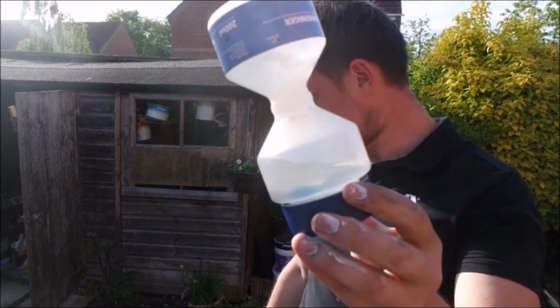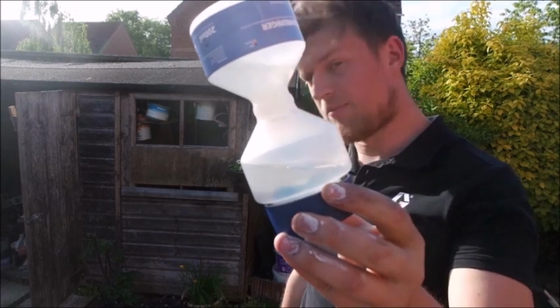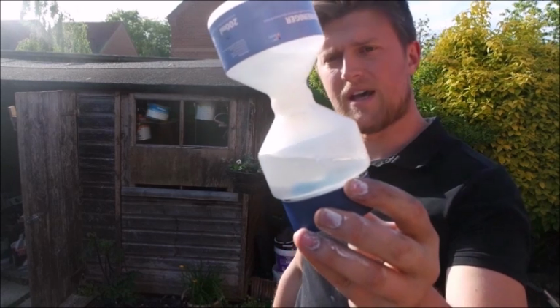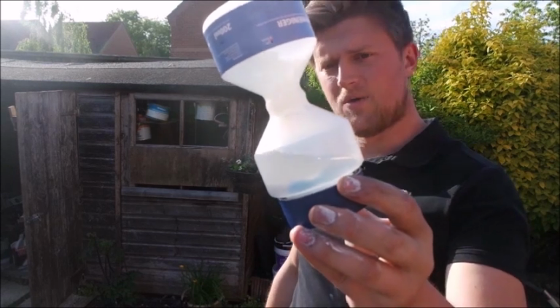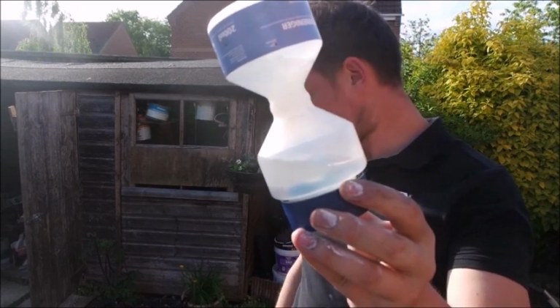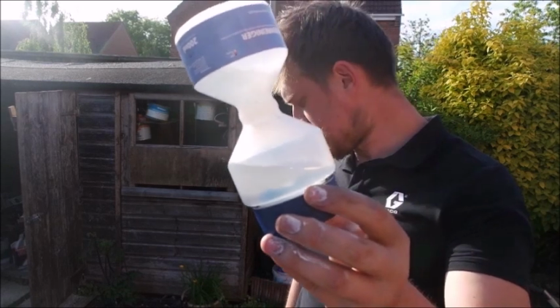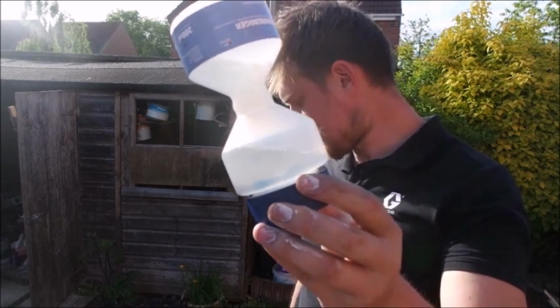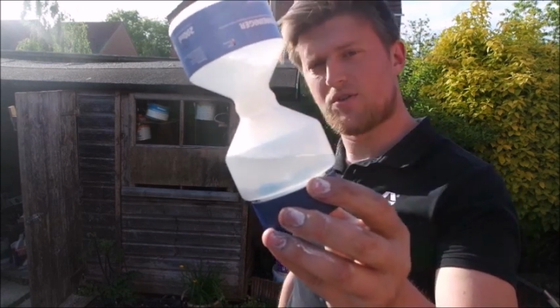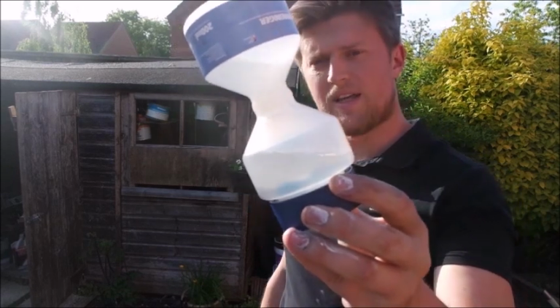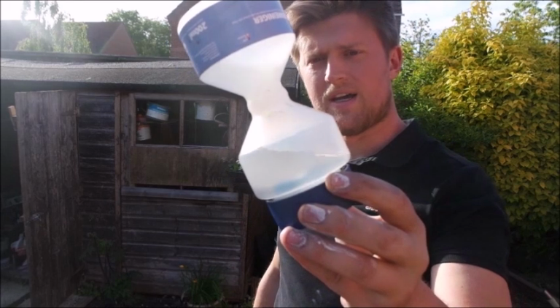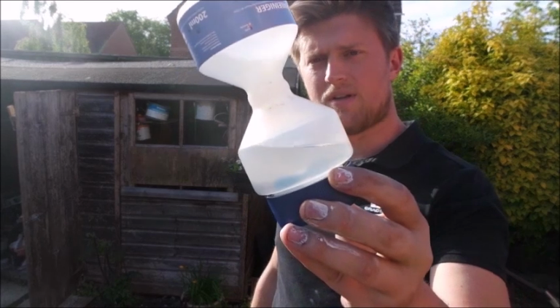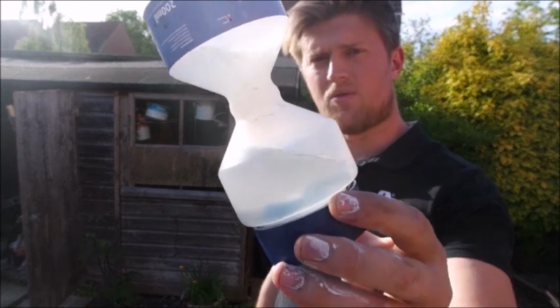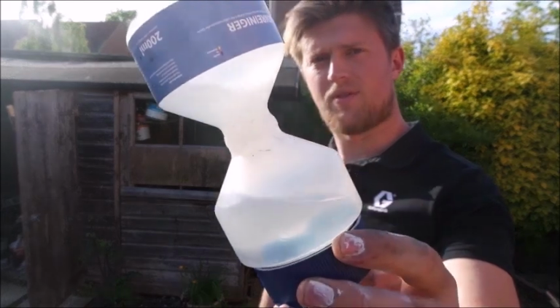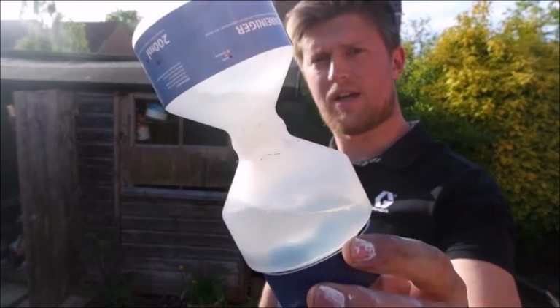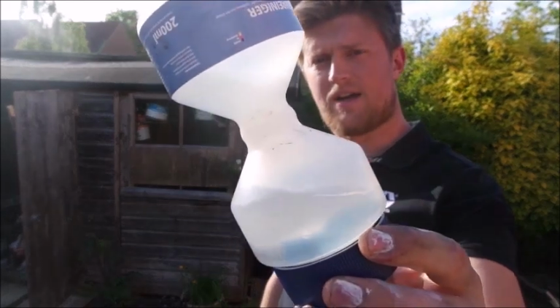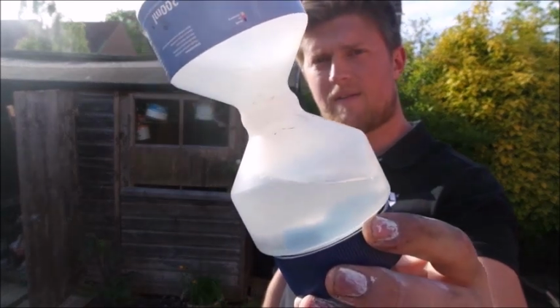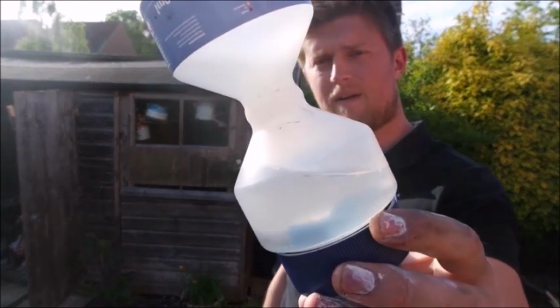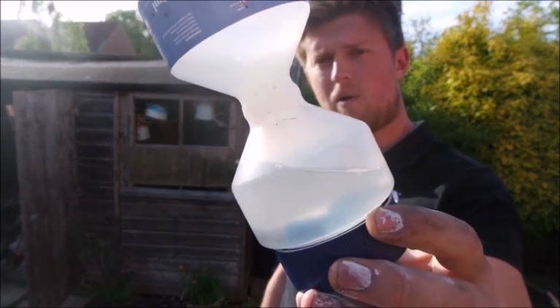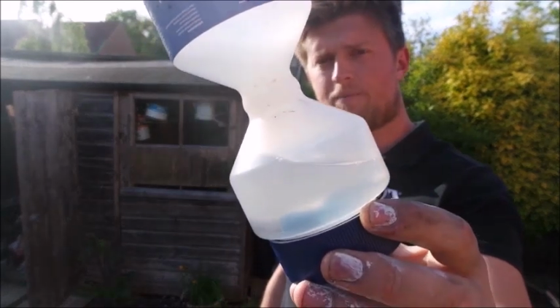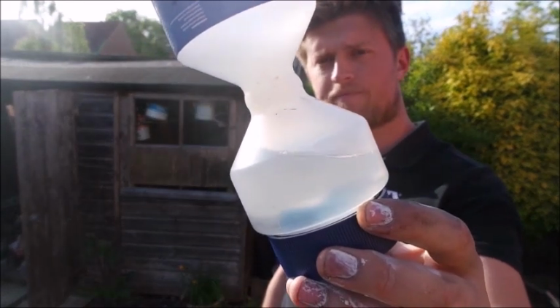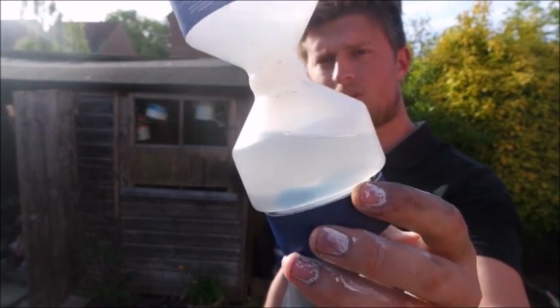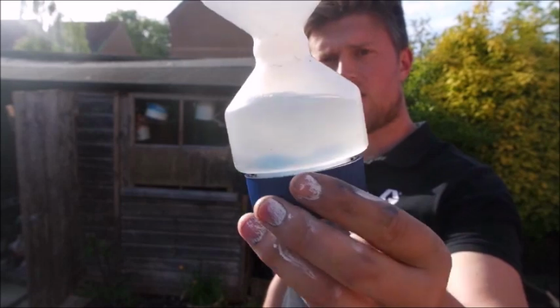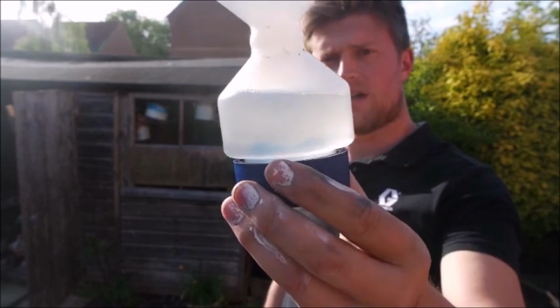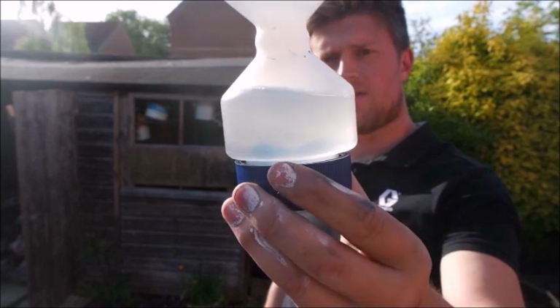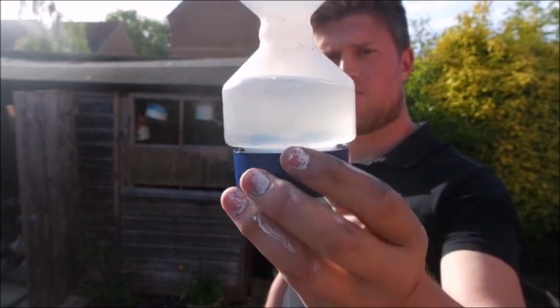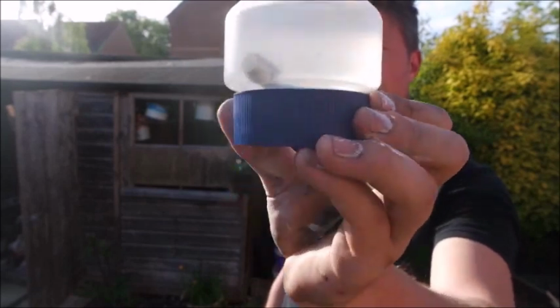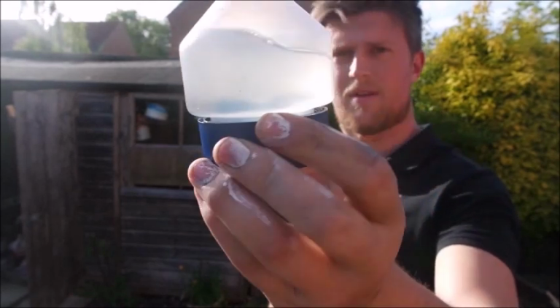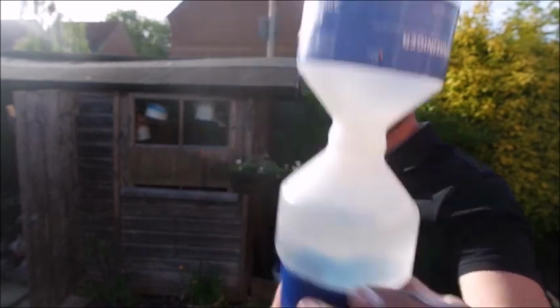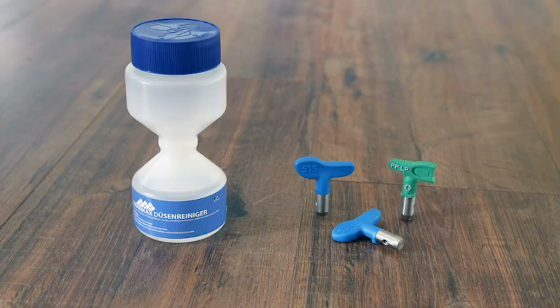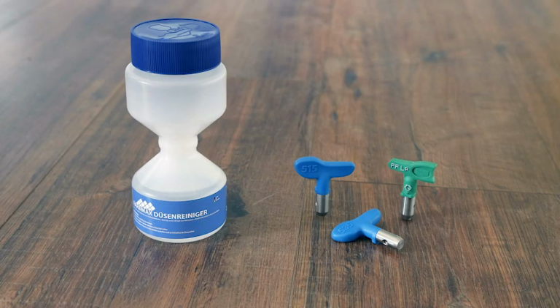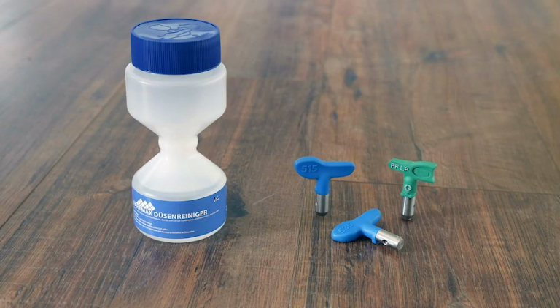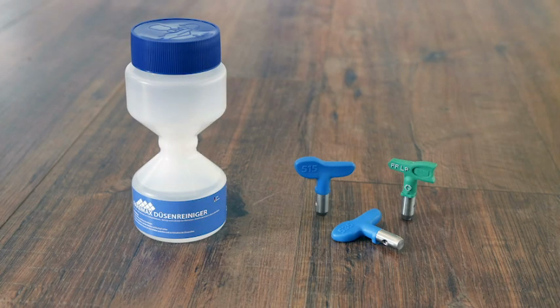I've got a tip box here which I've stored my tips in, which I'll show you shortly. So all the fluid is draining out now. Okay, we'll just leave that tip in there and I'll show you my tip box.